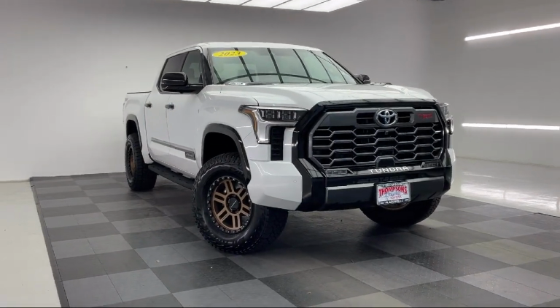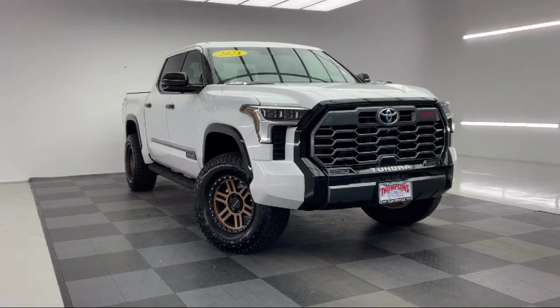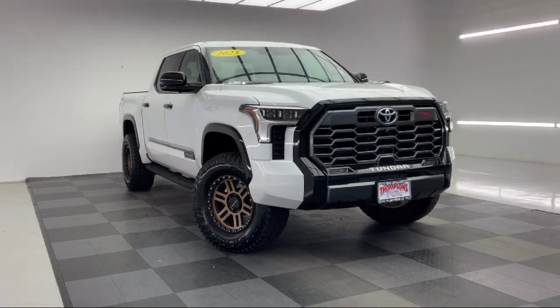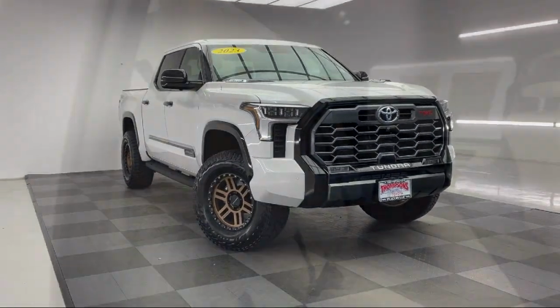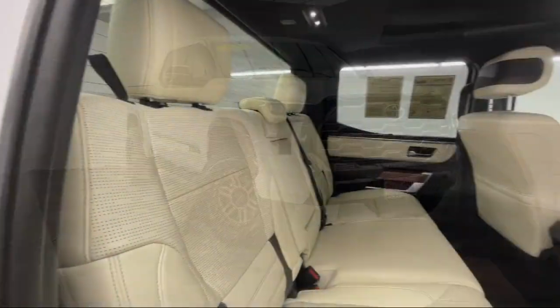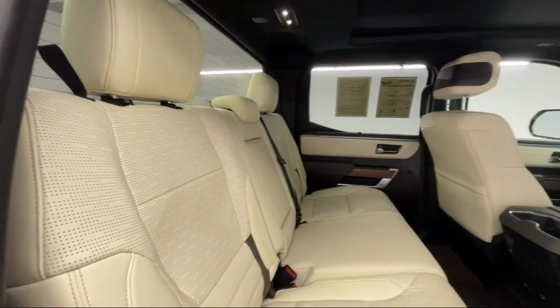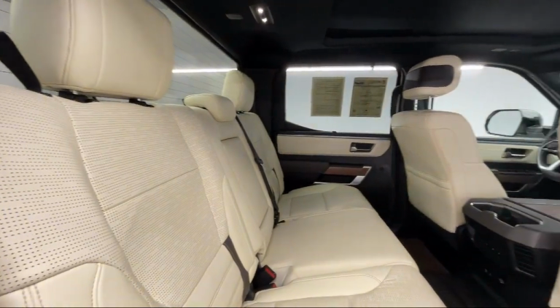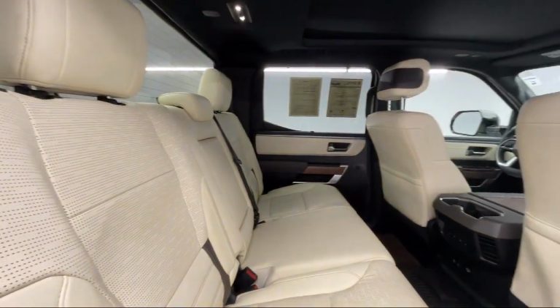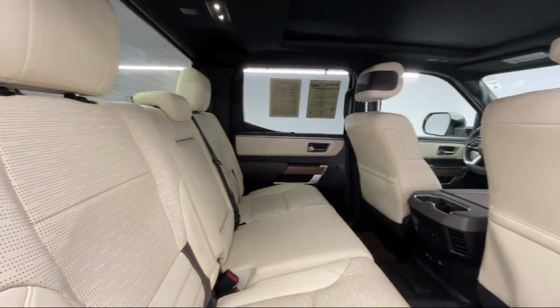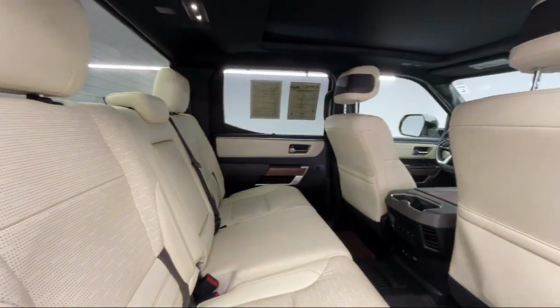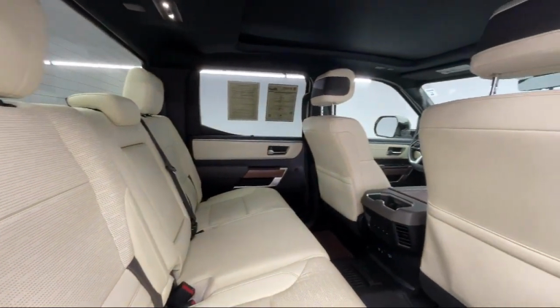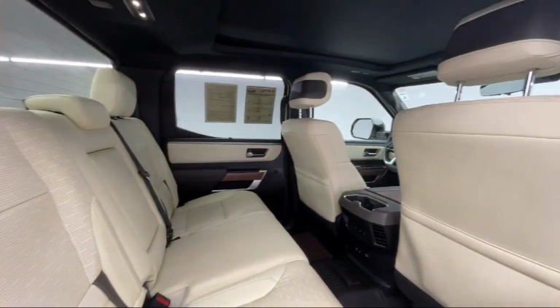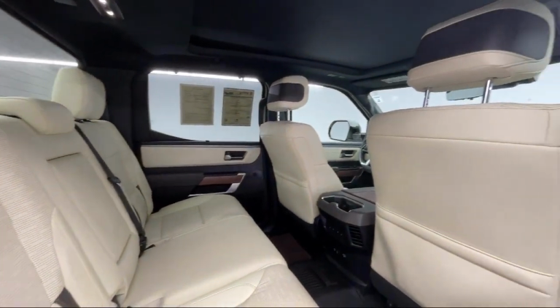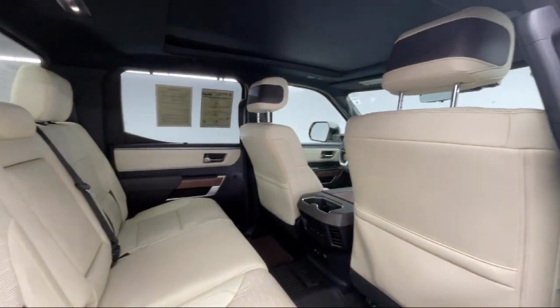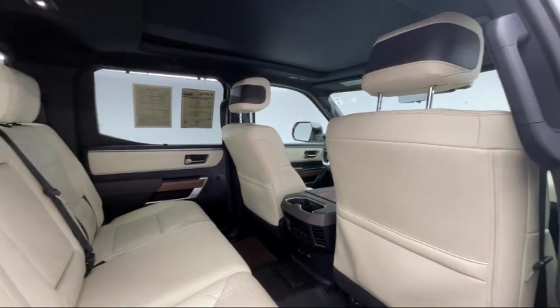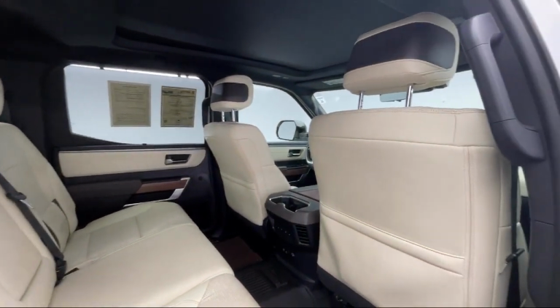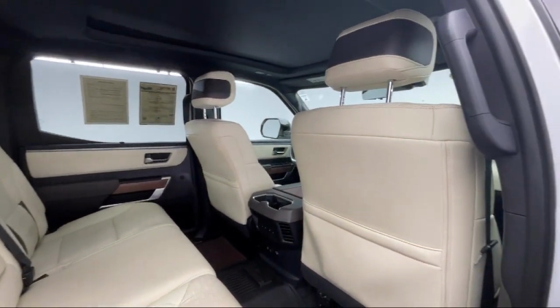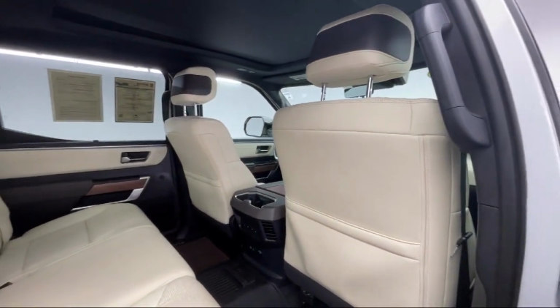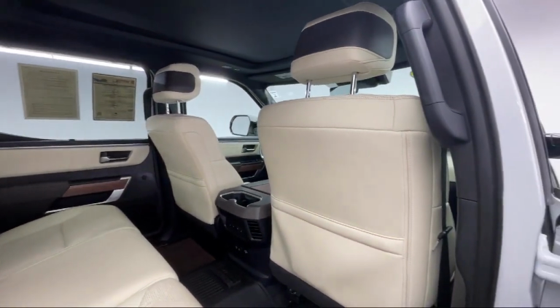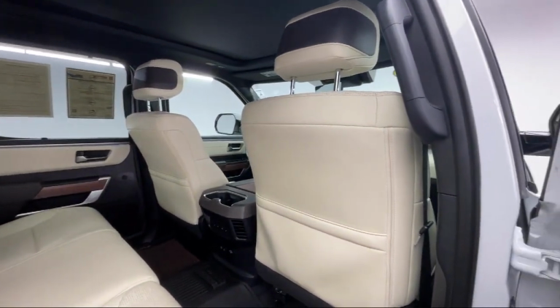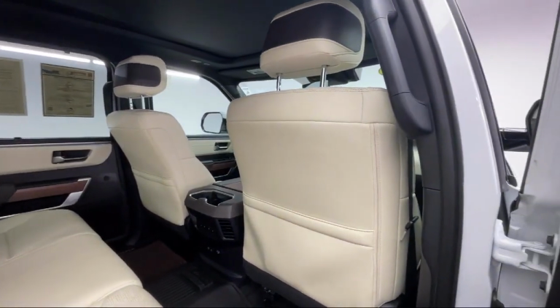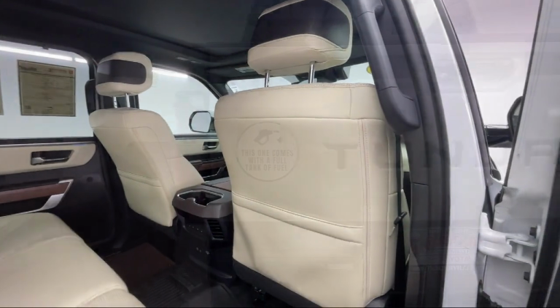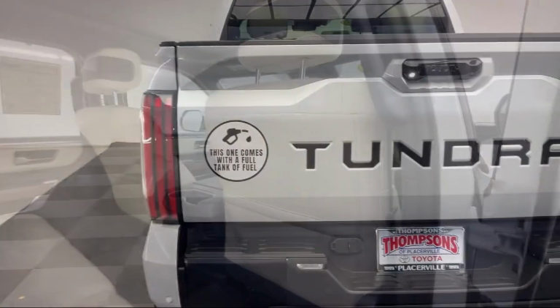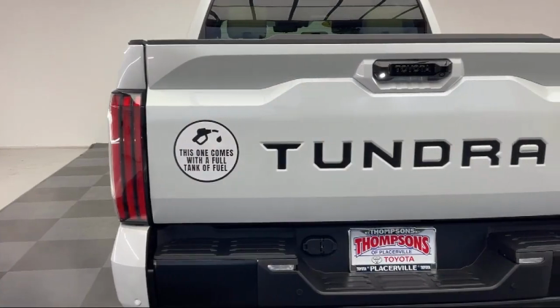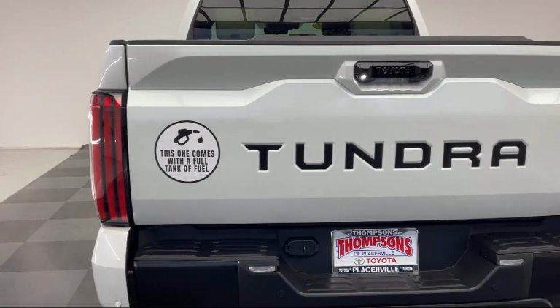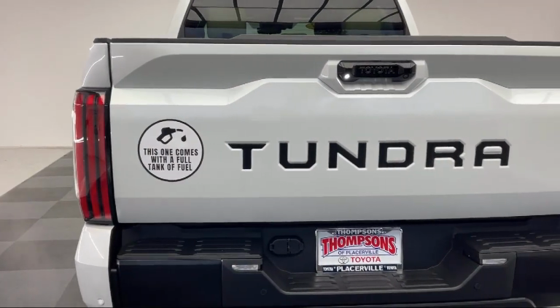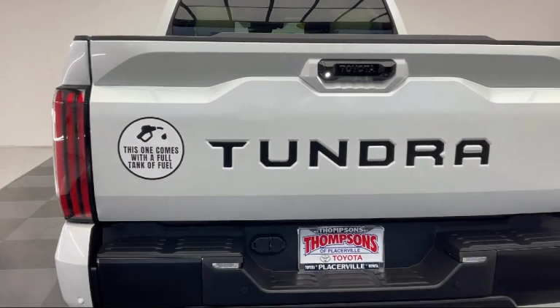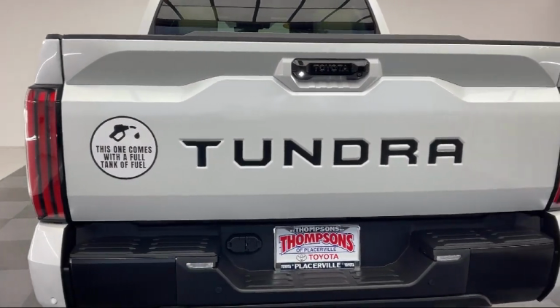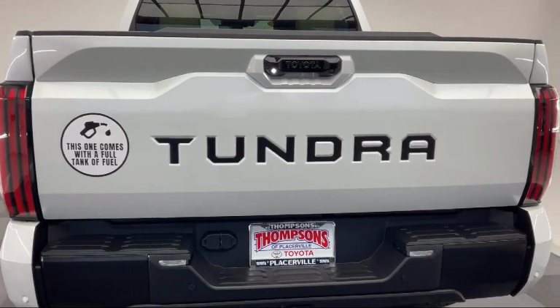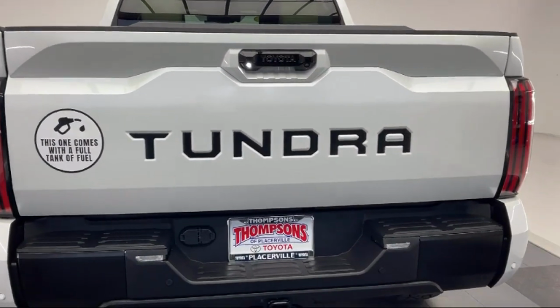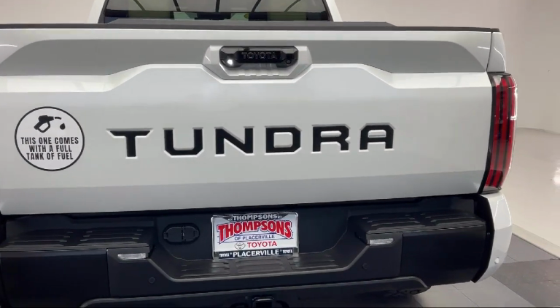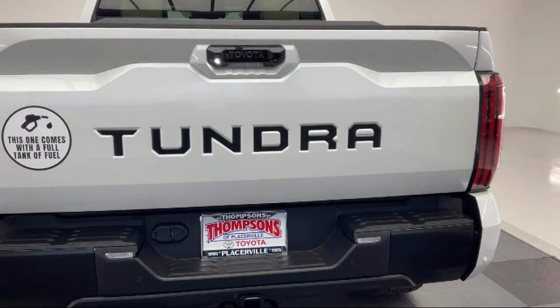Rain Sensitive Windshield Wipers, Powerful and Efficient Turbocharged Engine, LED Headlights, HD Radio, and has less than 10,000 miles on the odometer.